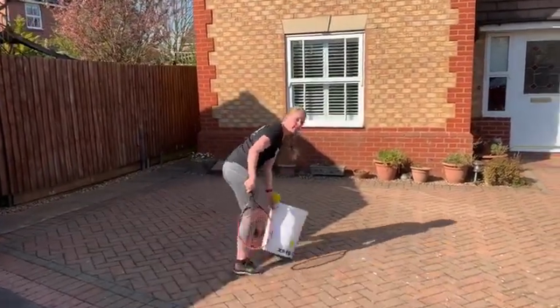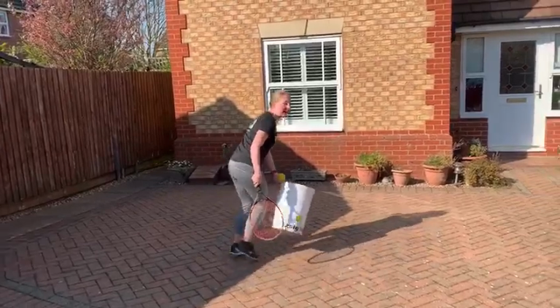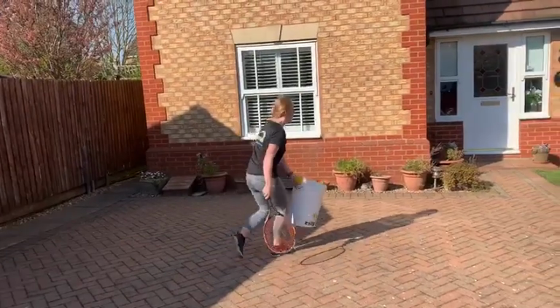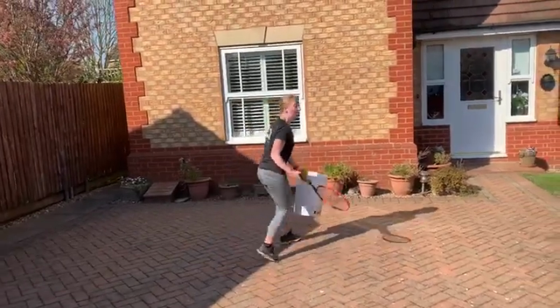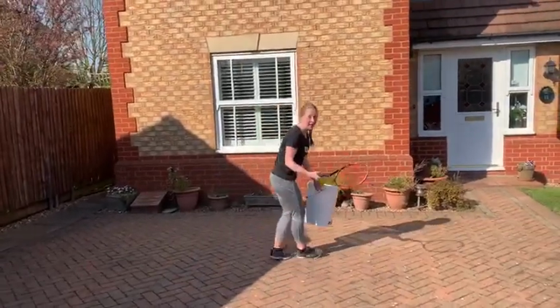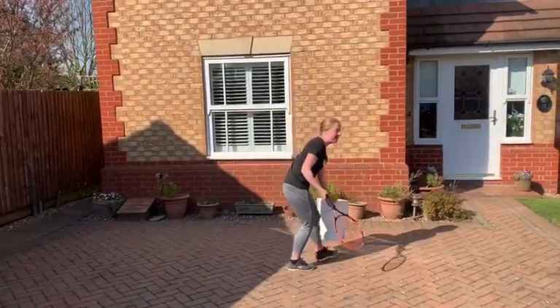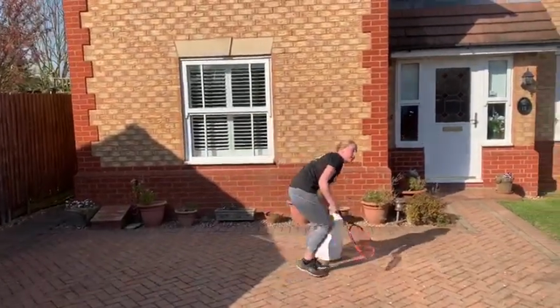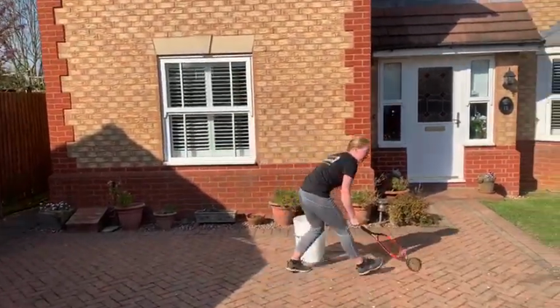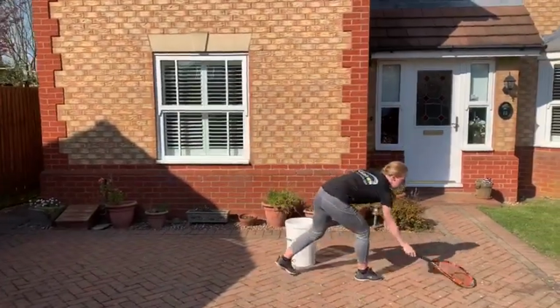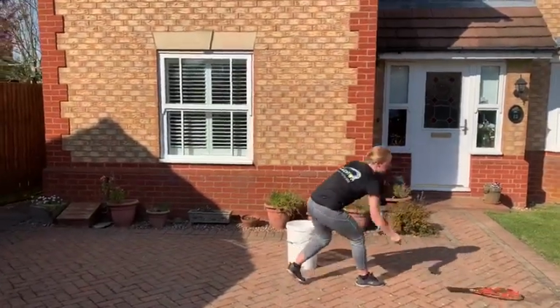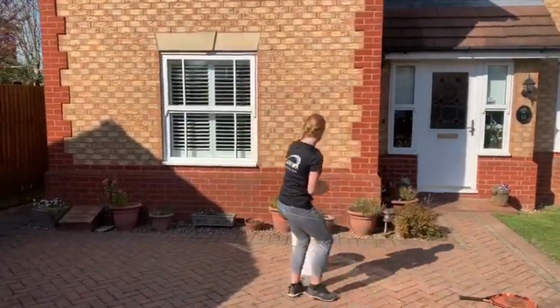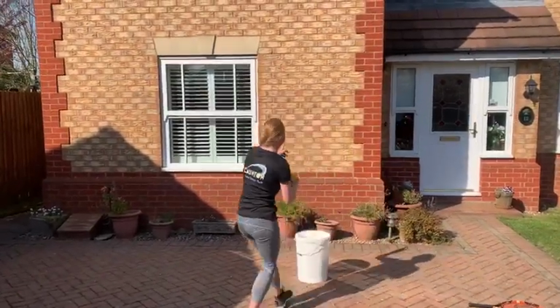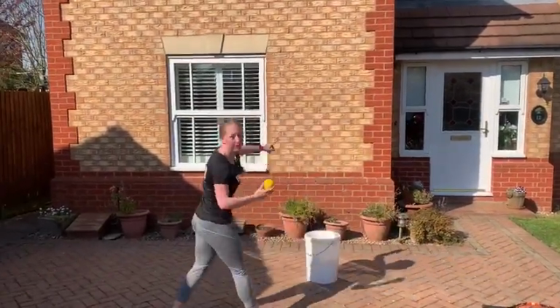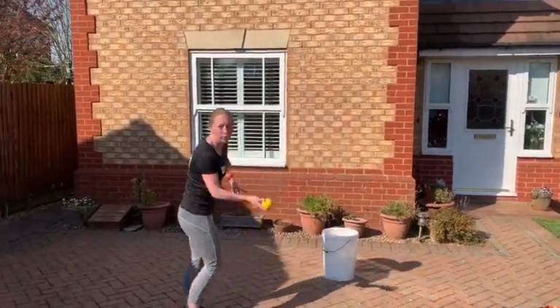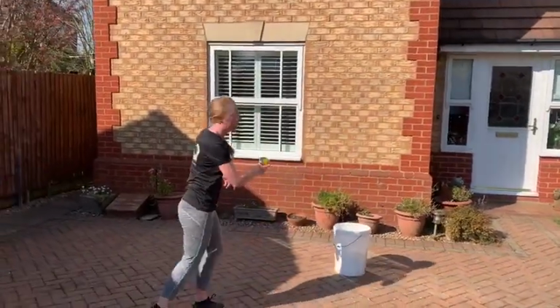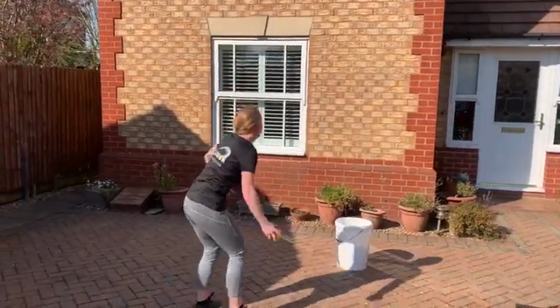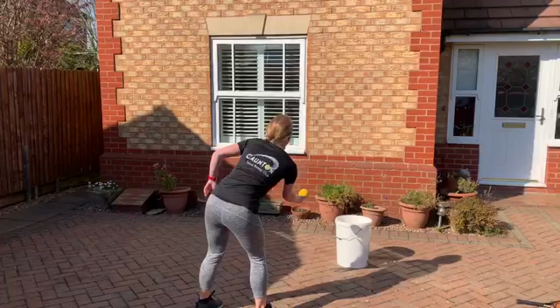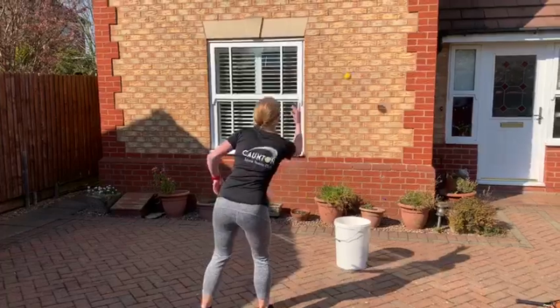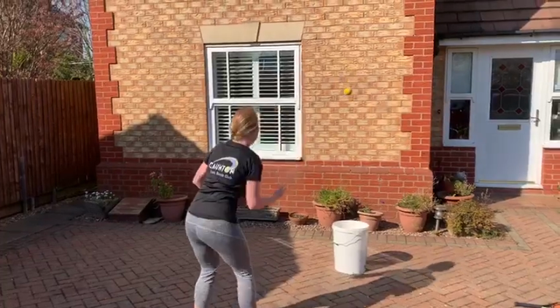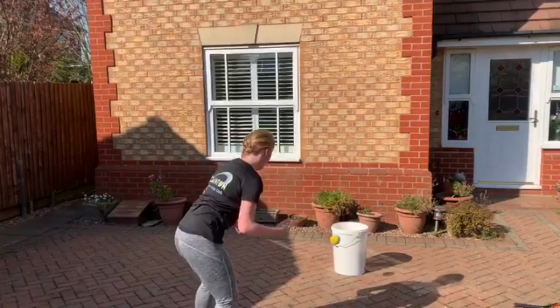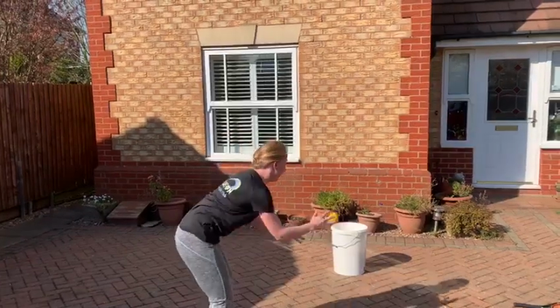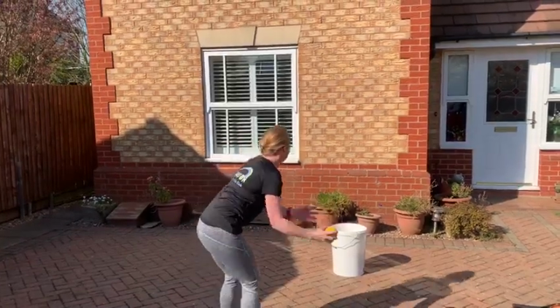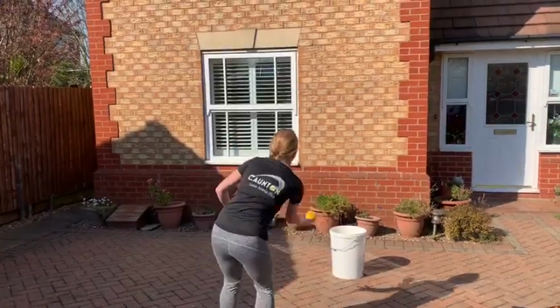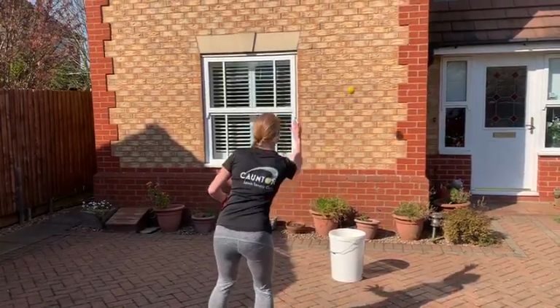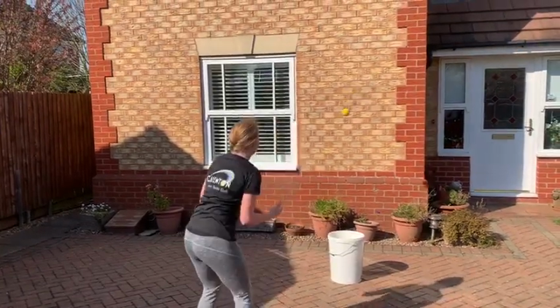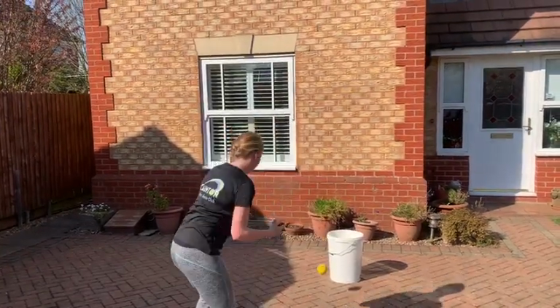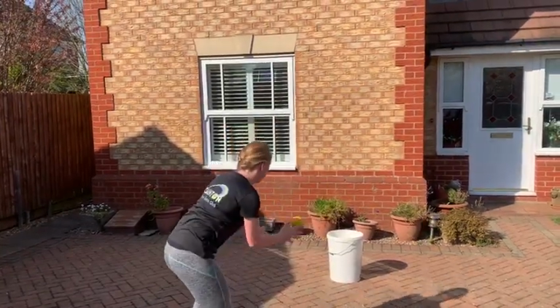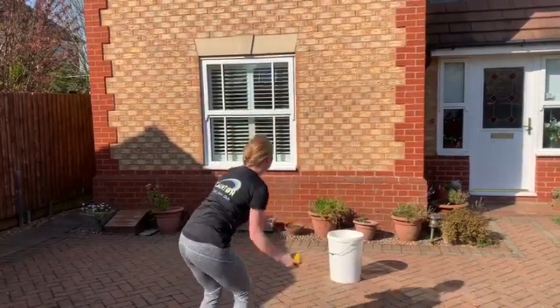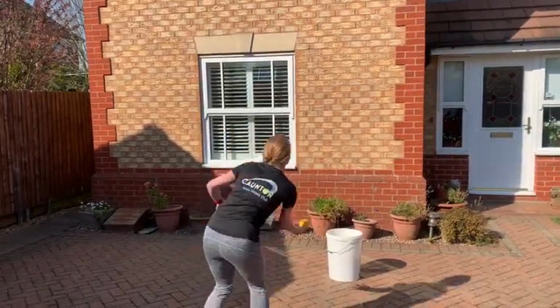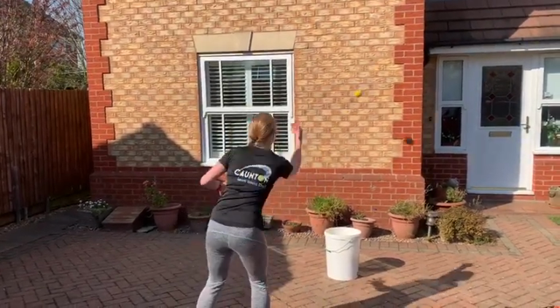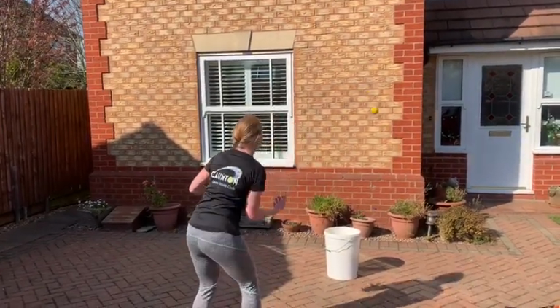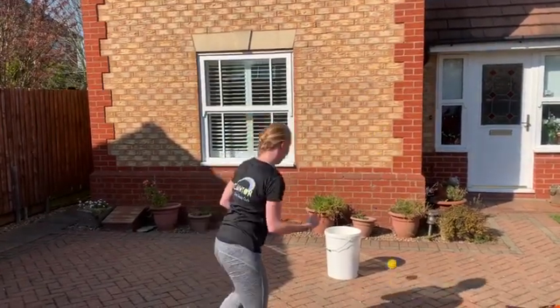If you don't have a tennis racket, you can try throwing the ball to the wall and getting it into the bucket at different speeds — nice and steady.